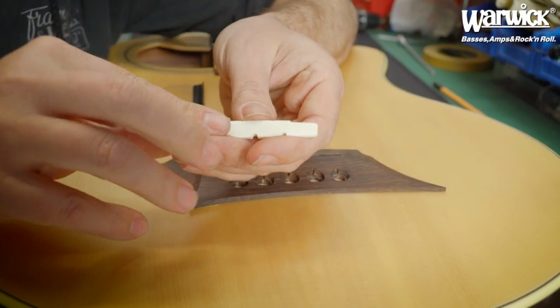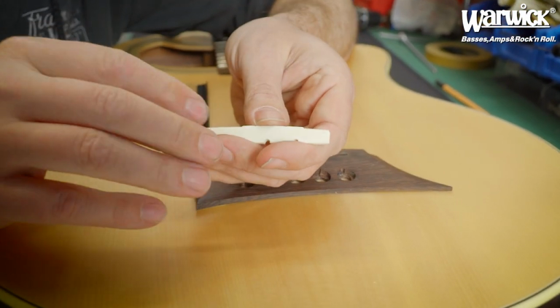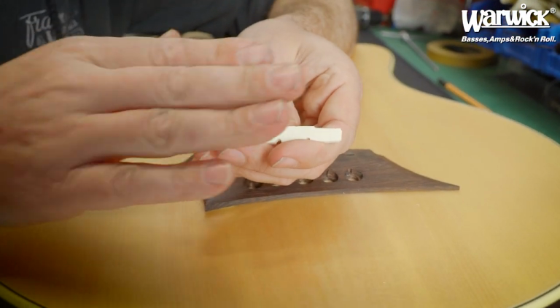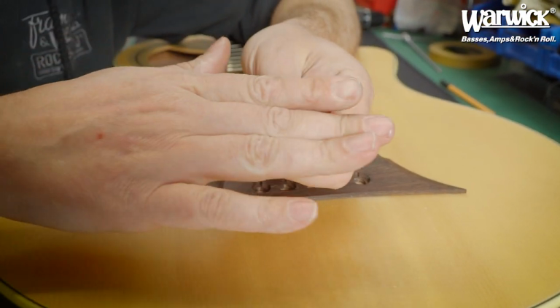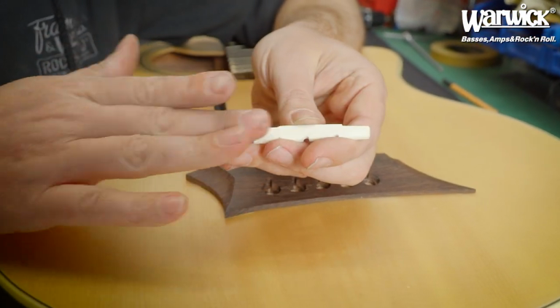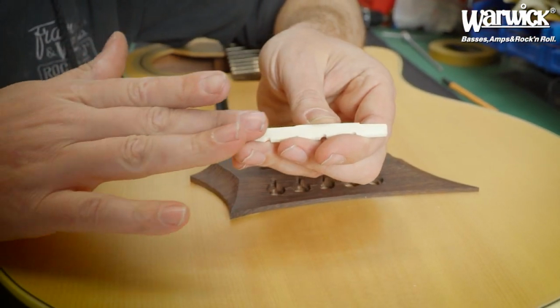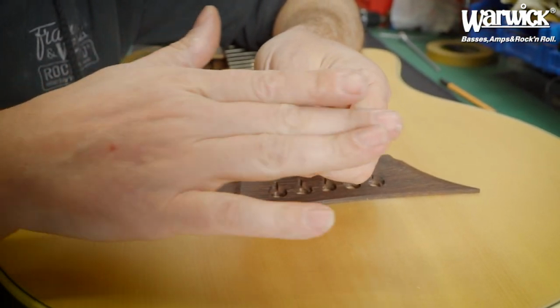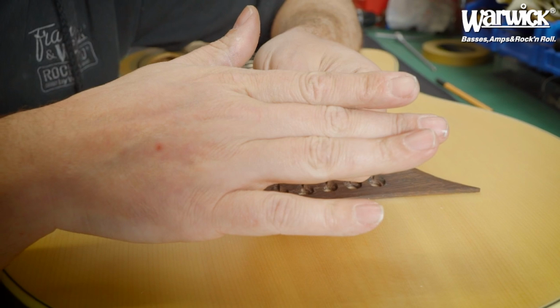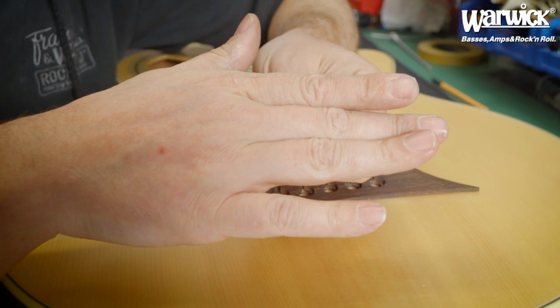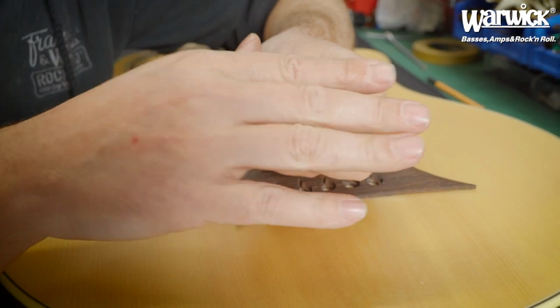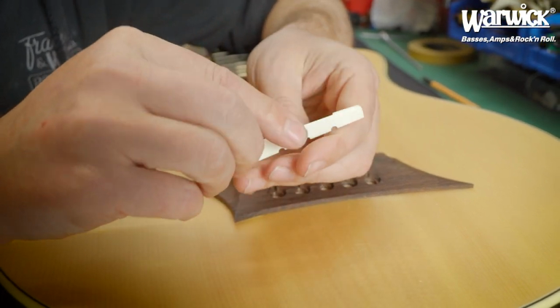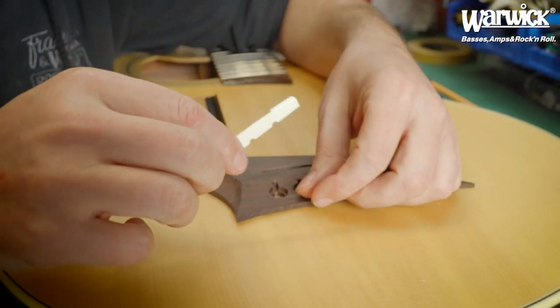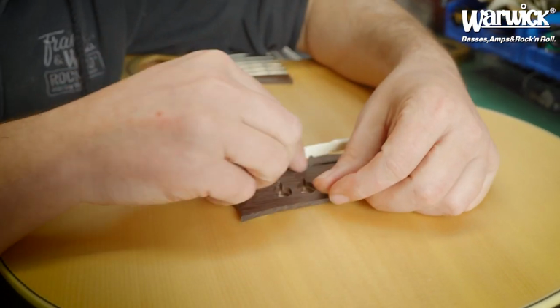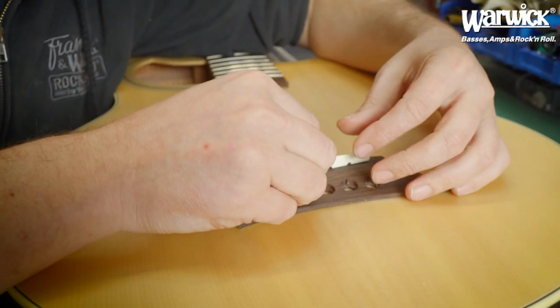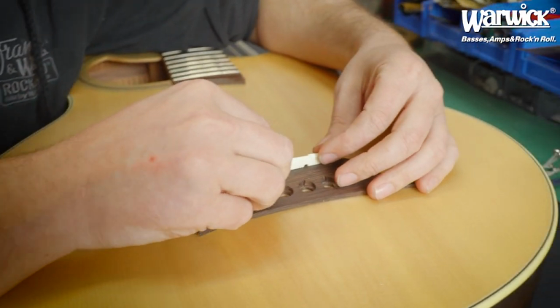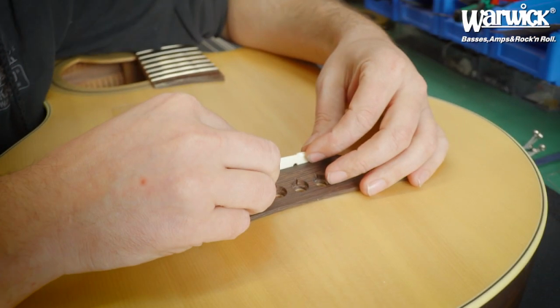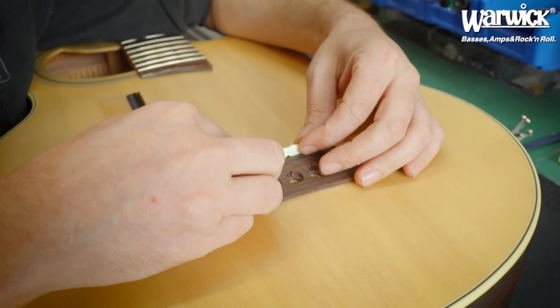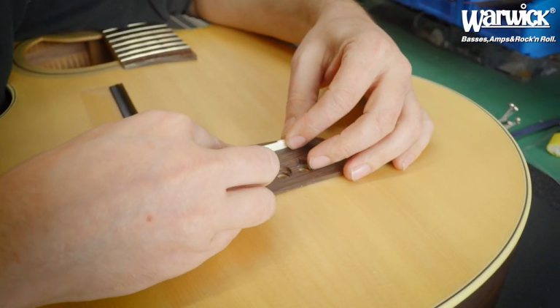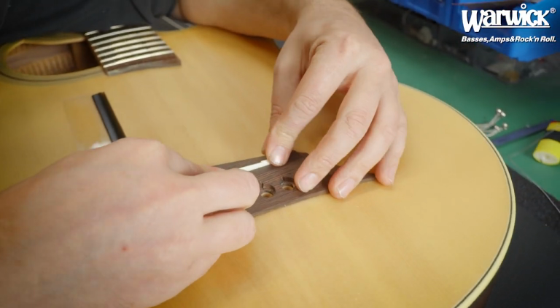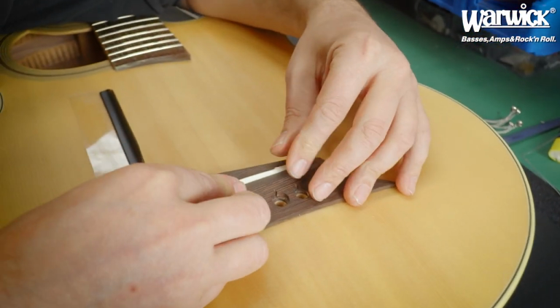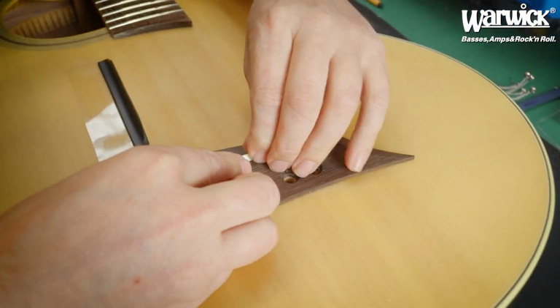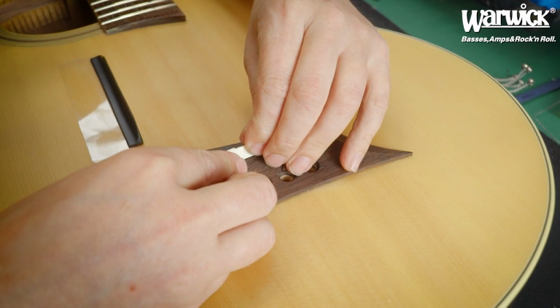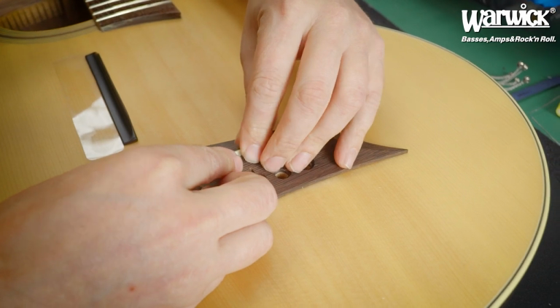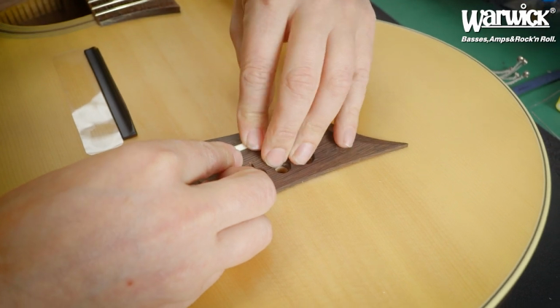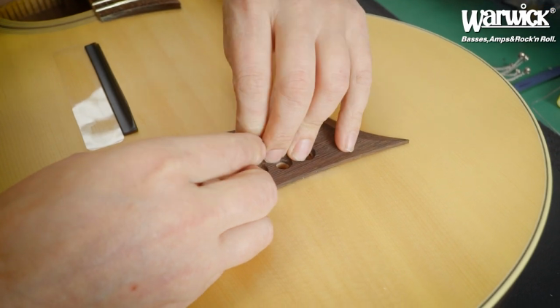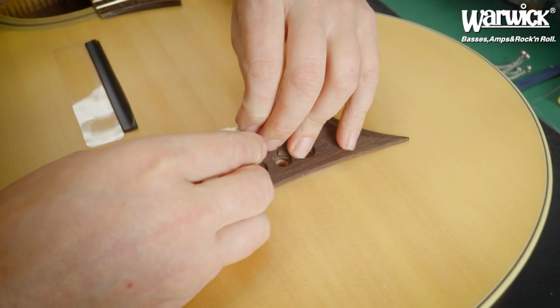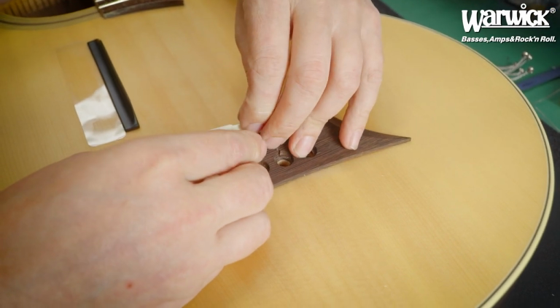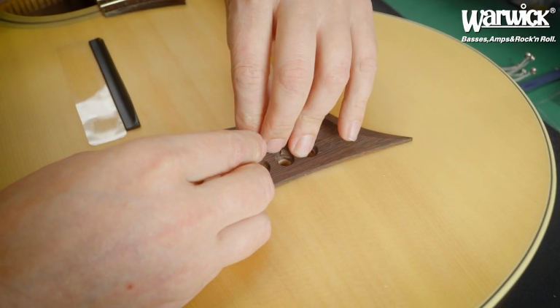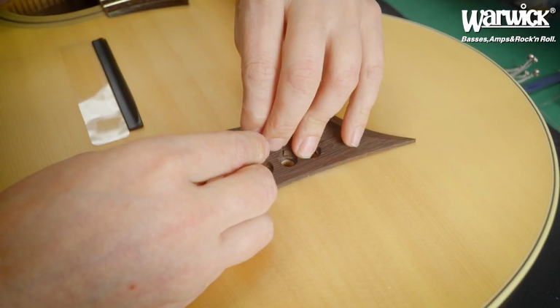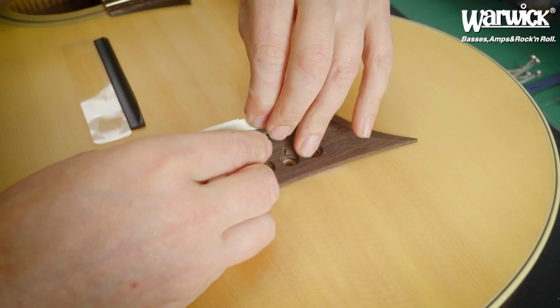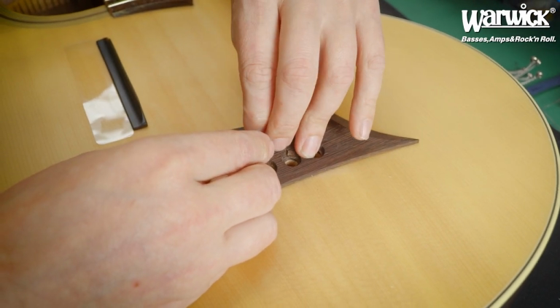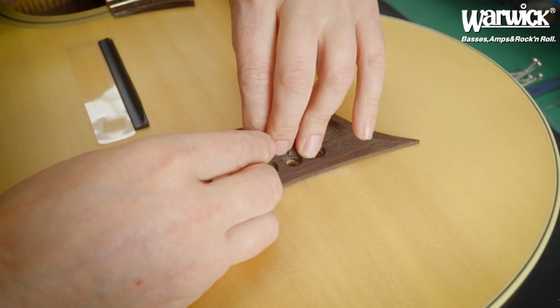If the saddle is not easily removable, take it out, sand the surface, and put it back in until it's working smoothly like this.